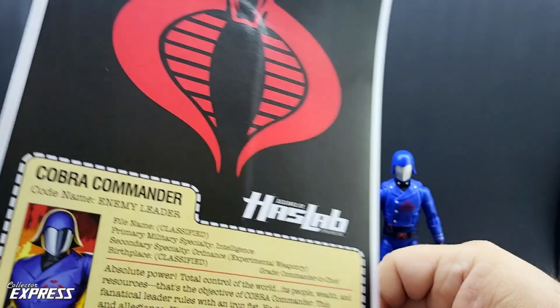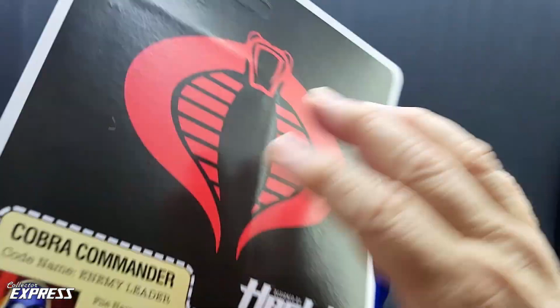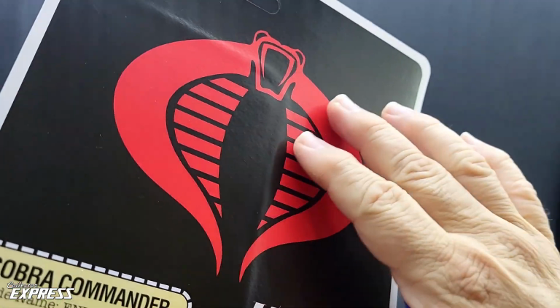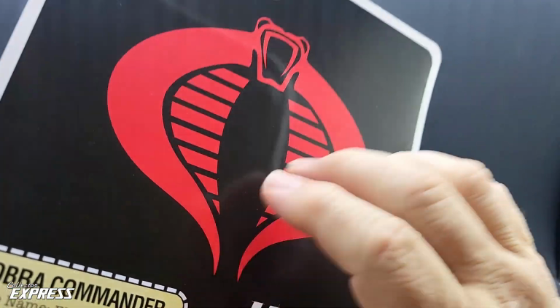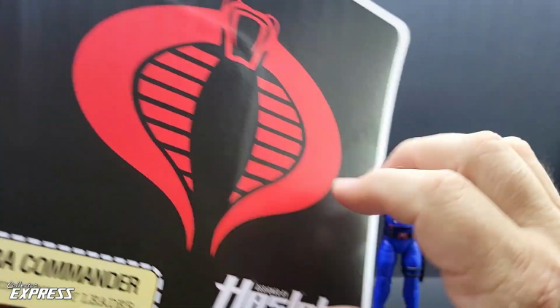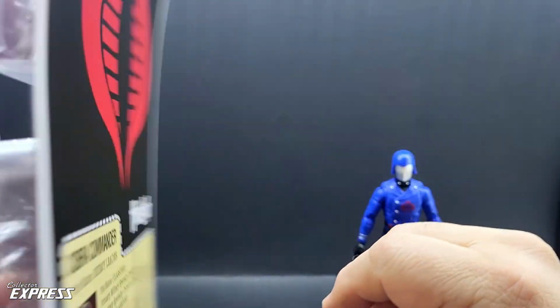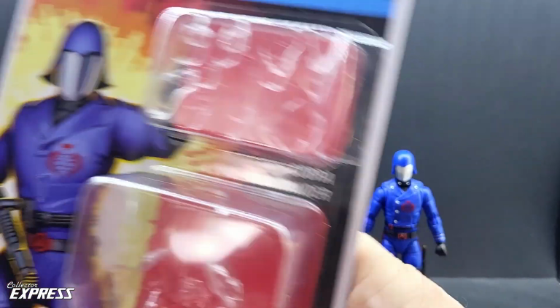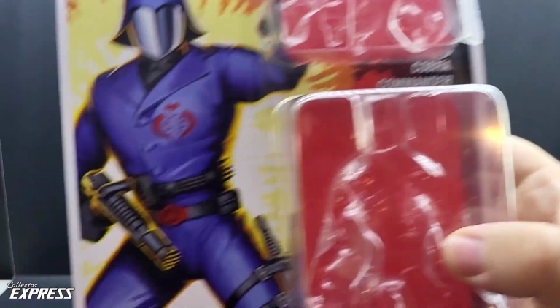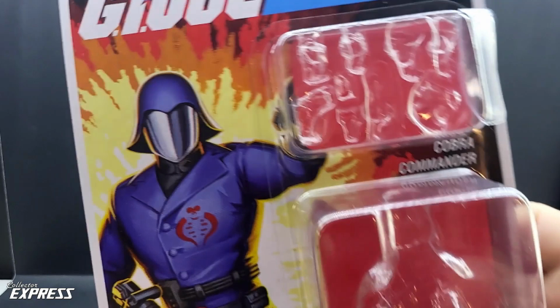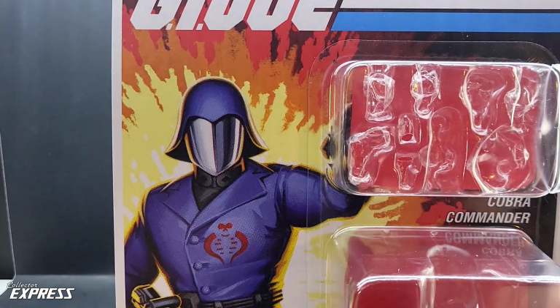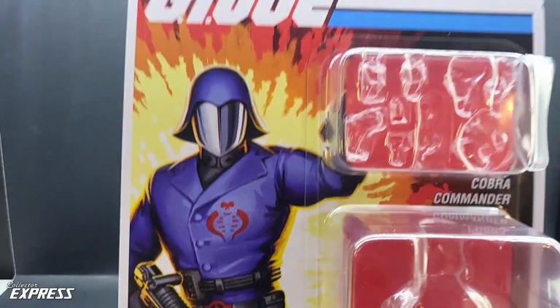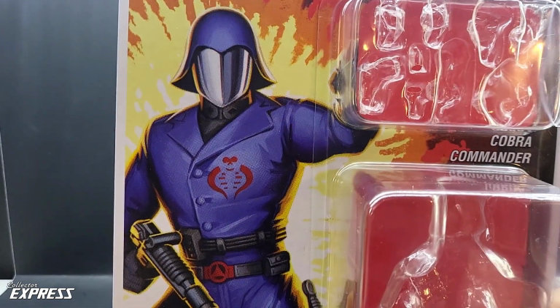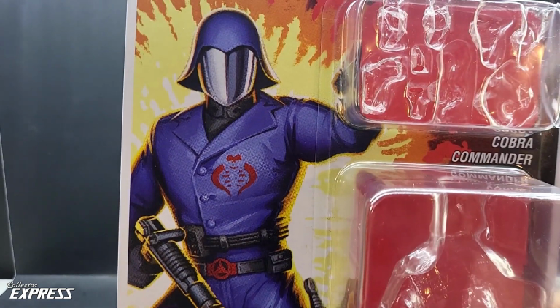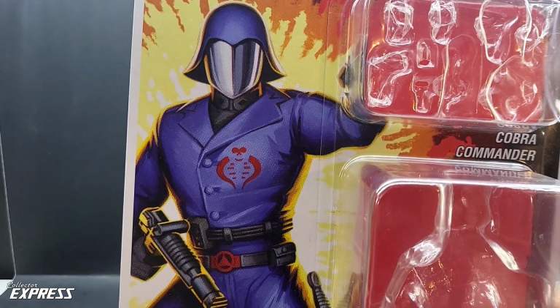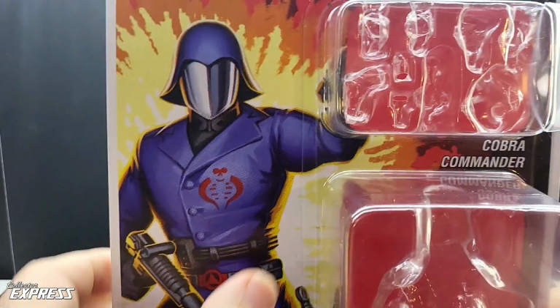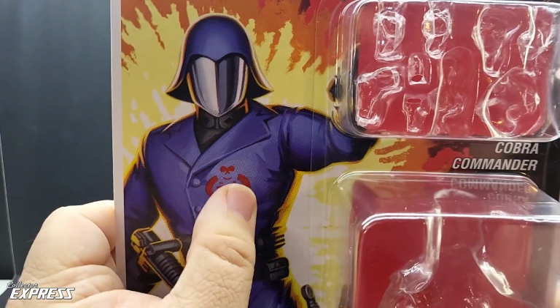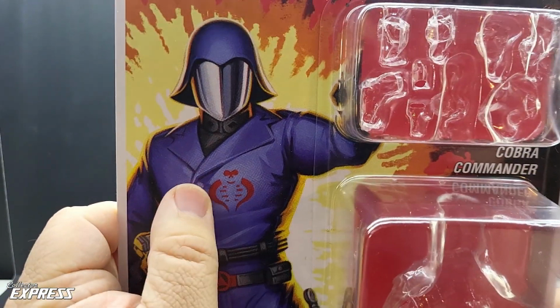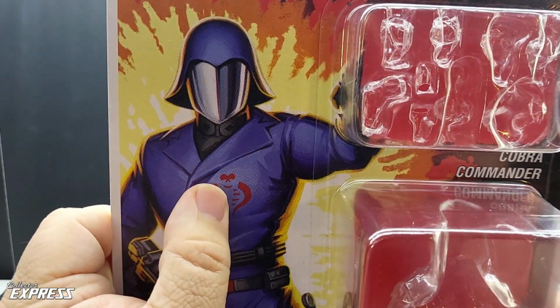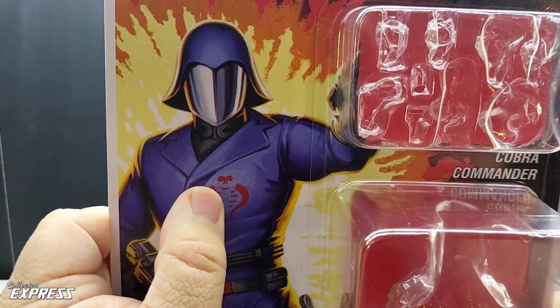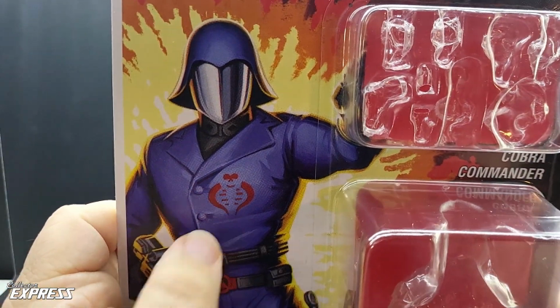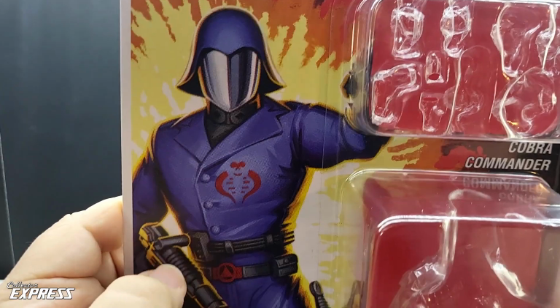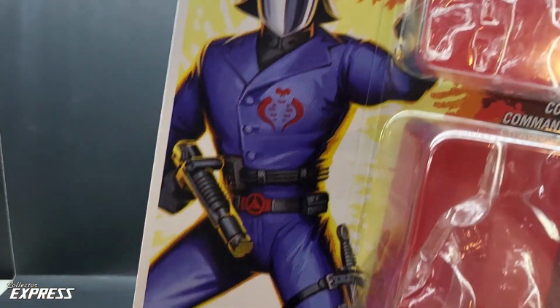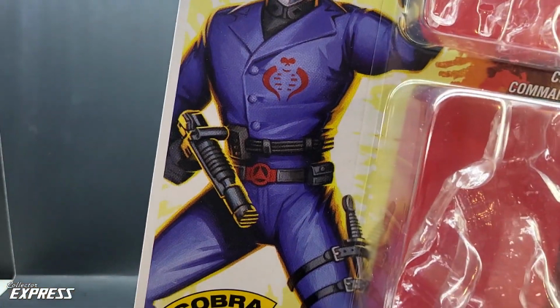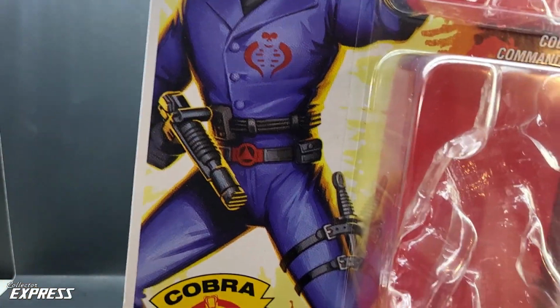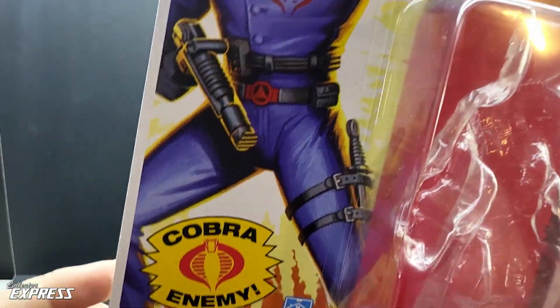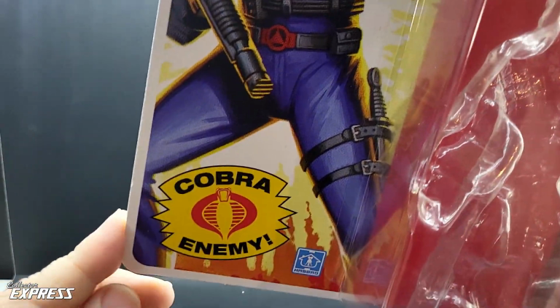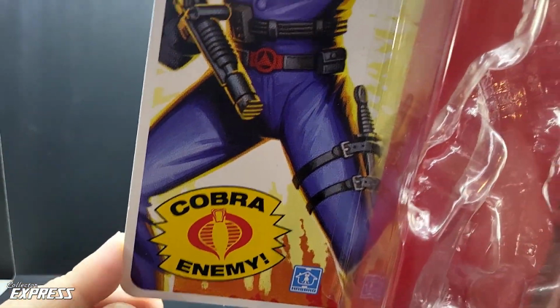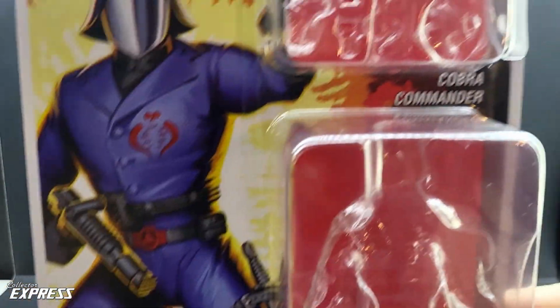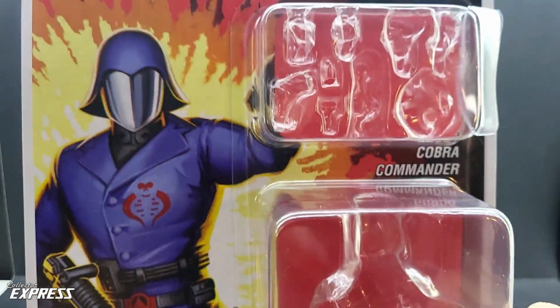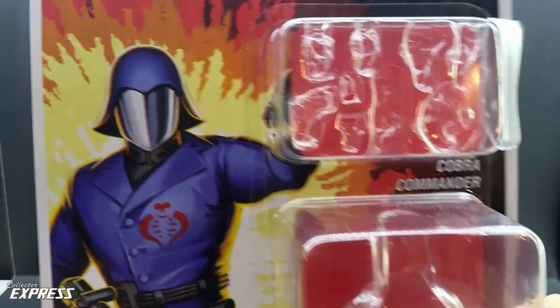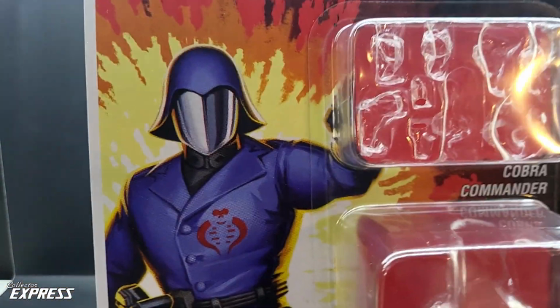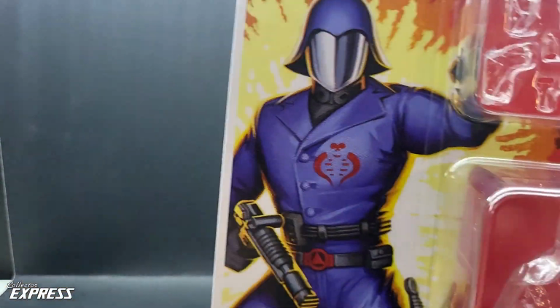The big simple Cobra logo on the back, beautiful artwork on the front of Cobra Commander. You got what they call the Mickey Mouse logo even on the artwork. Cobra enemy. Now let's take a look at the figure.